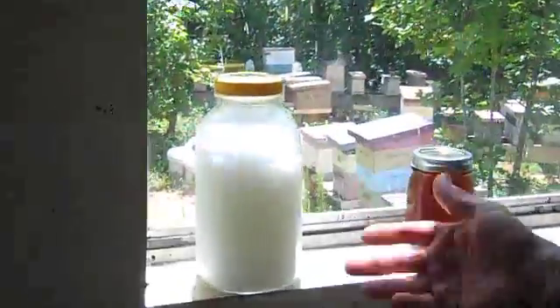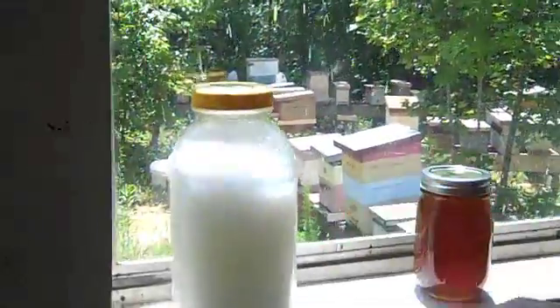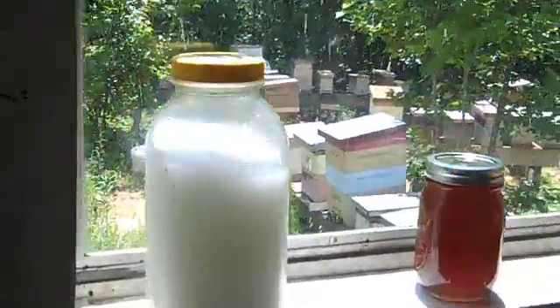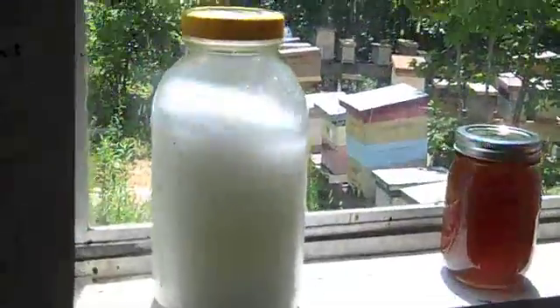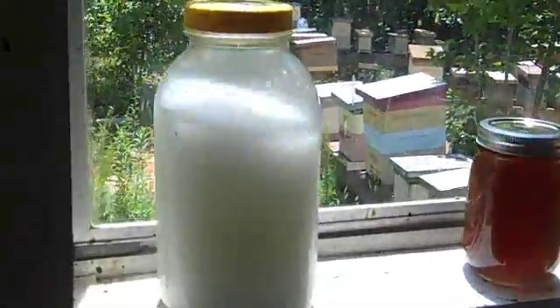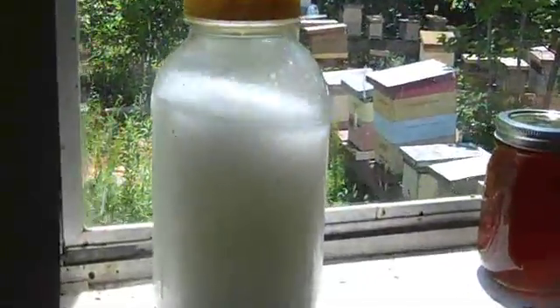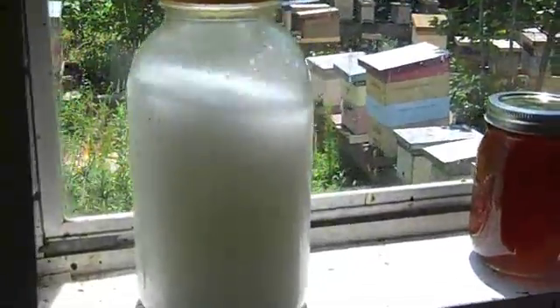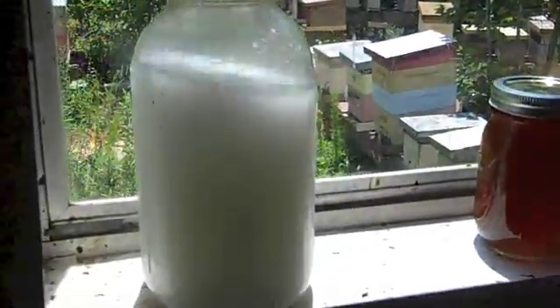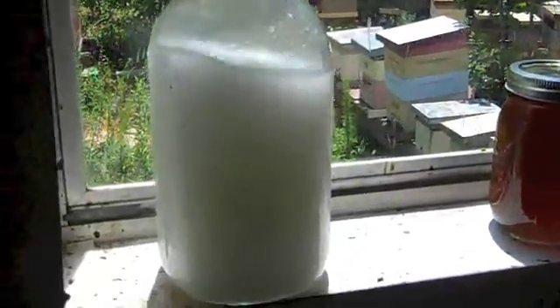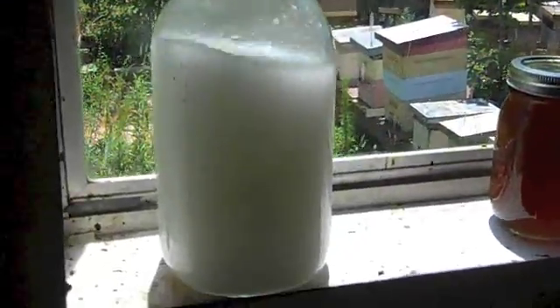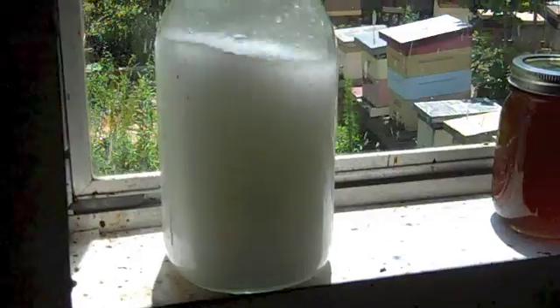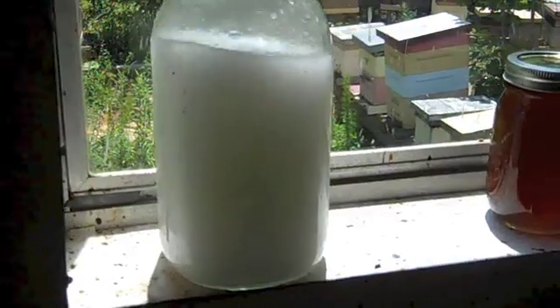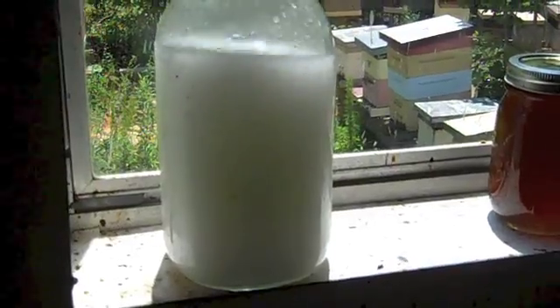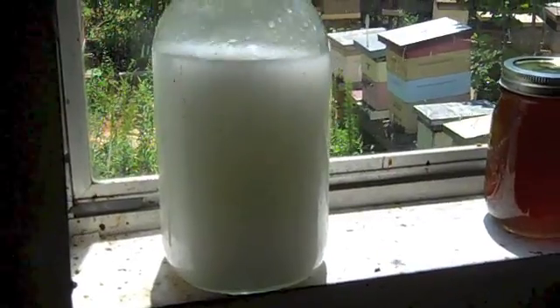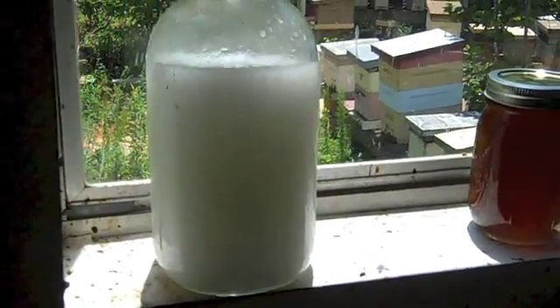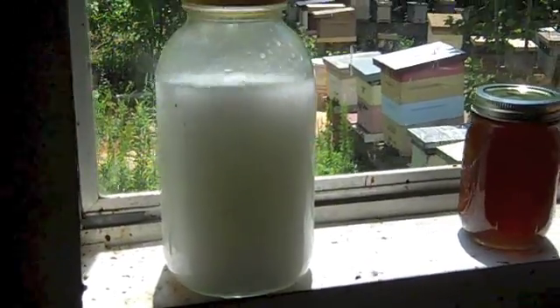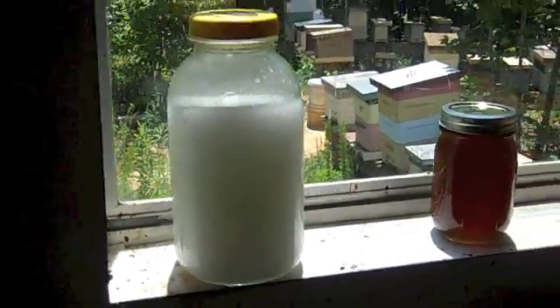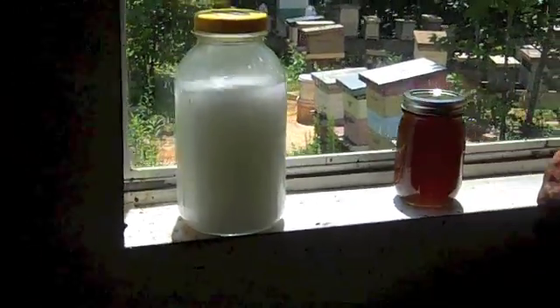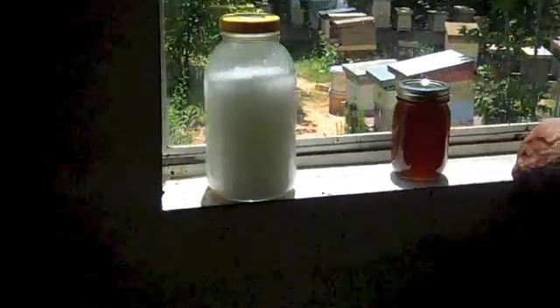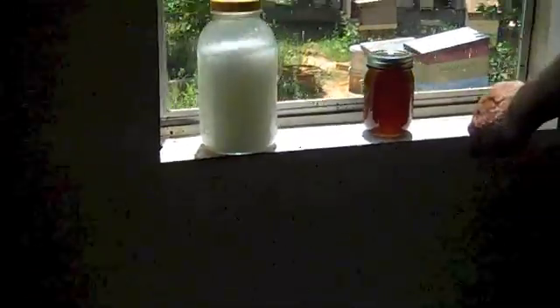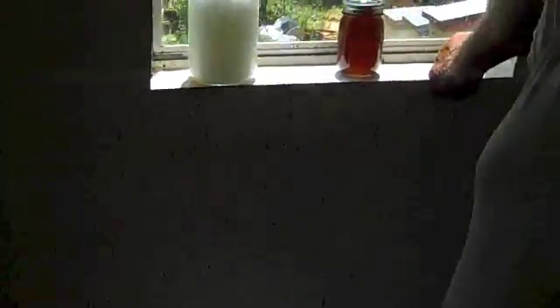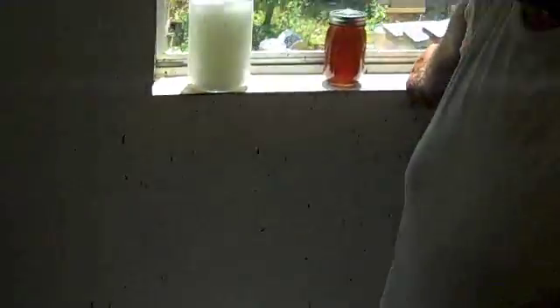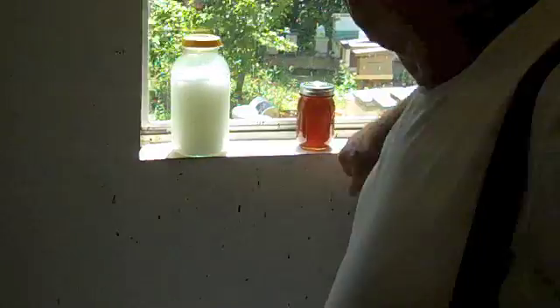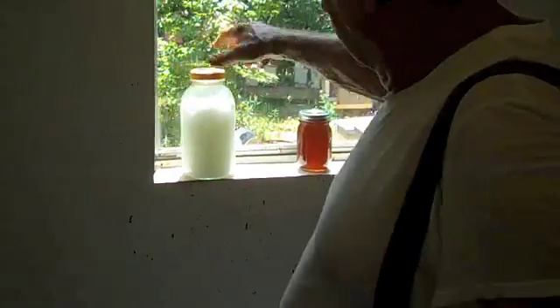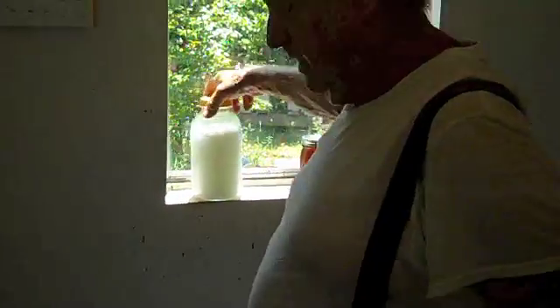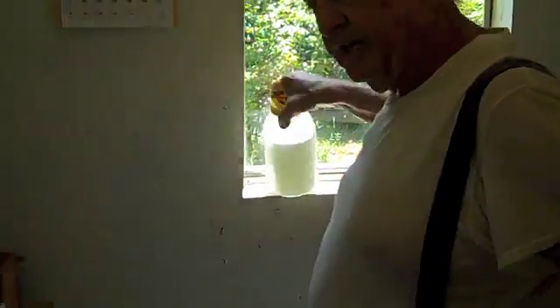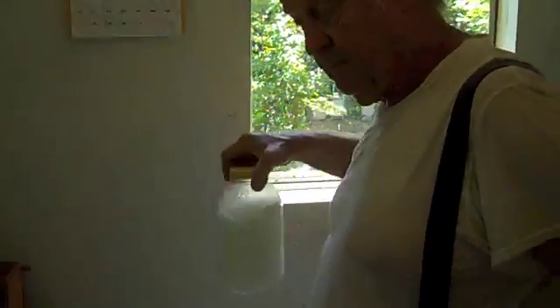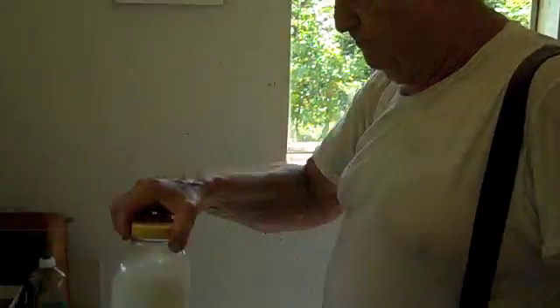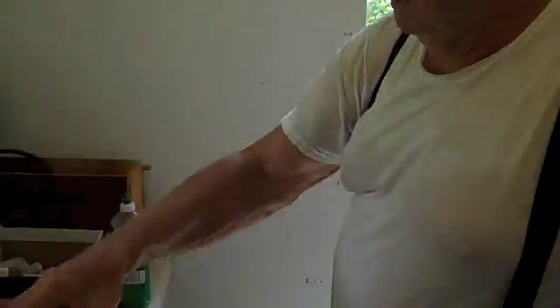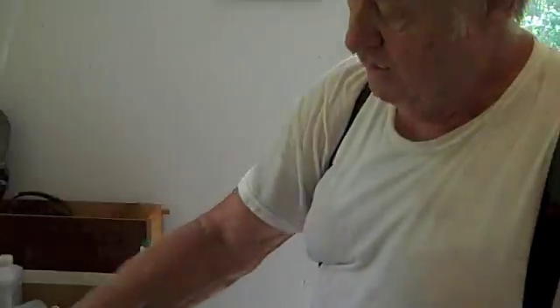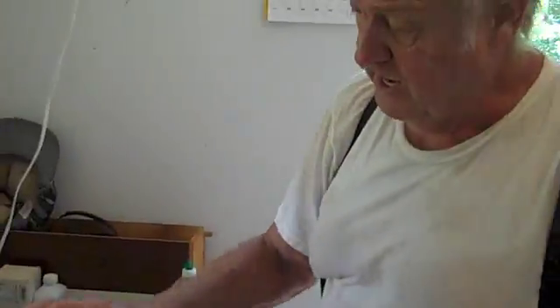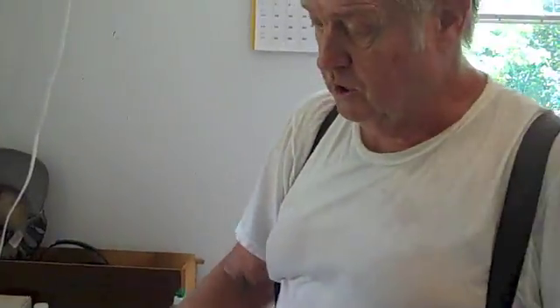Now you've got enough to treat, say, two or ten hives — enough to treat them for at least three weeks. You can't get any cheaper, and it works.